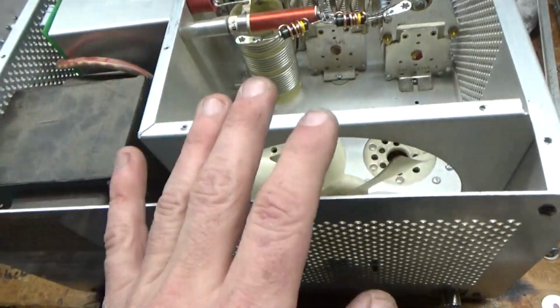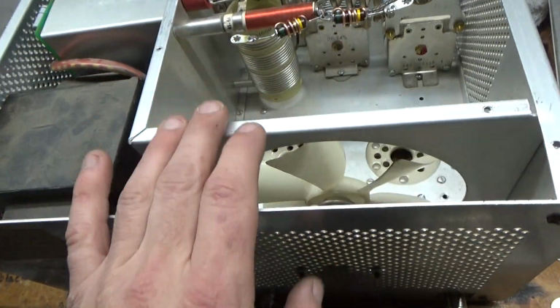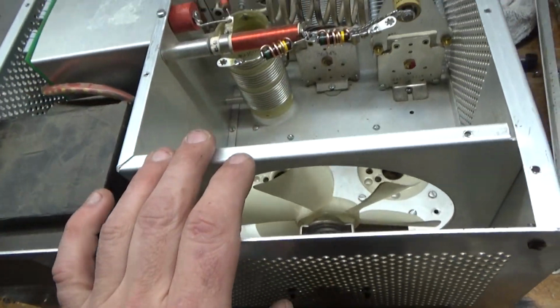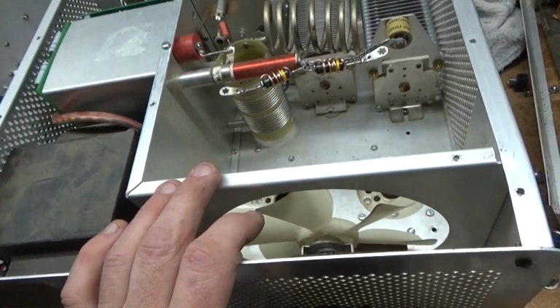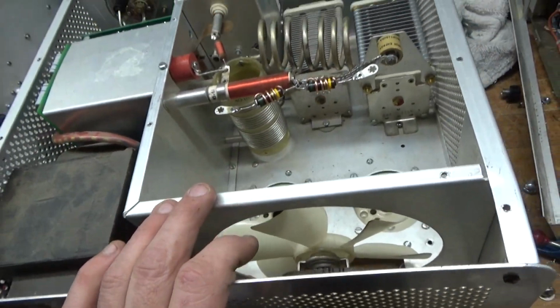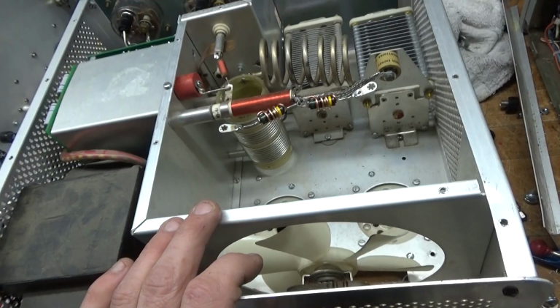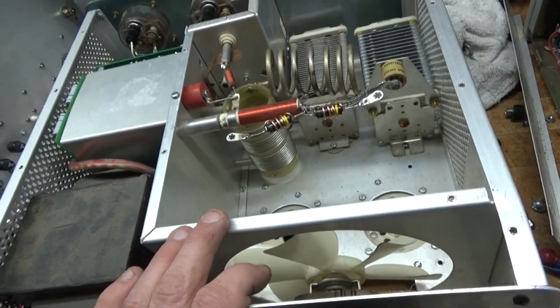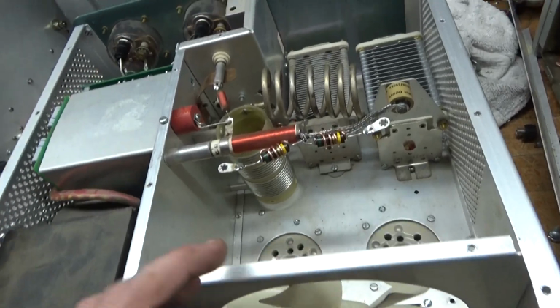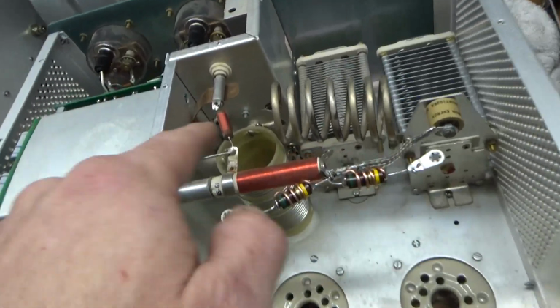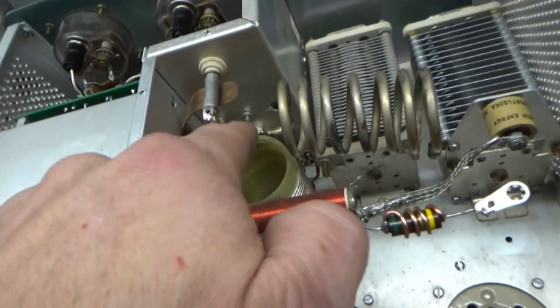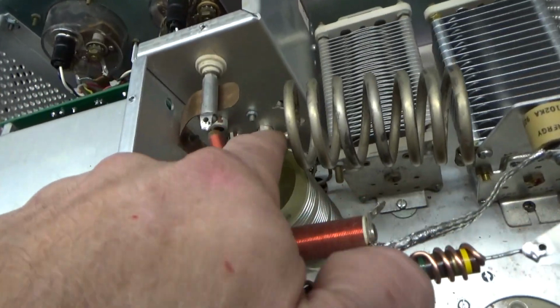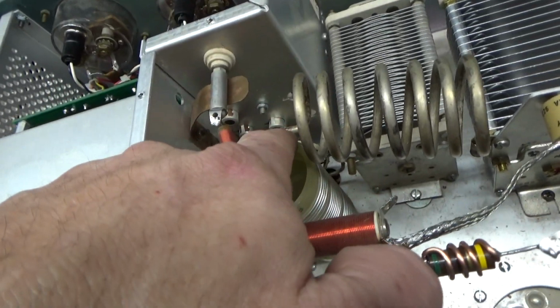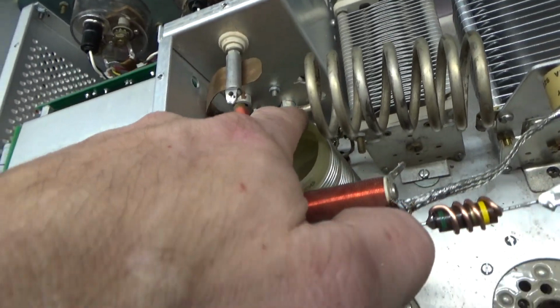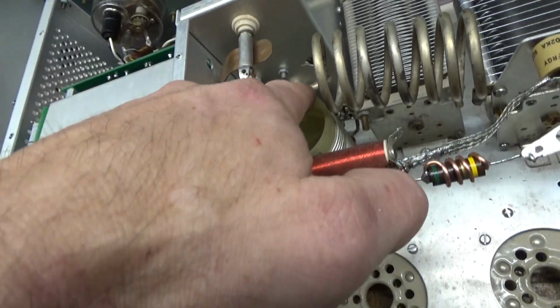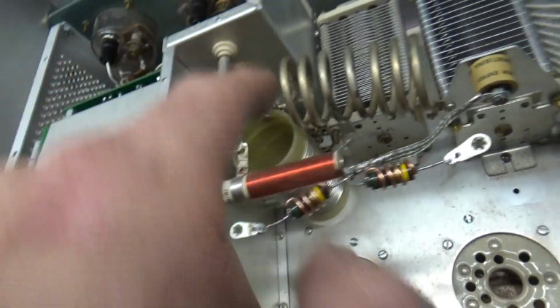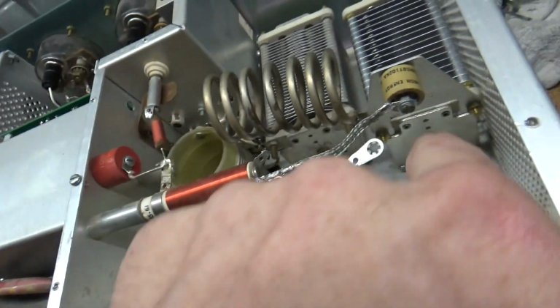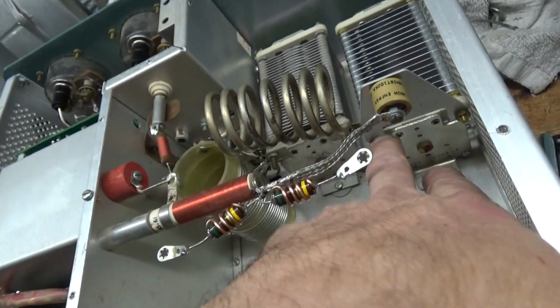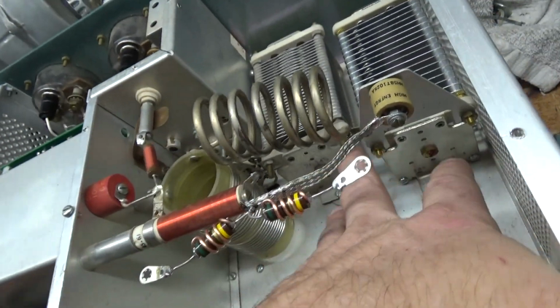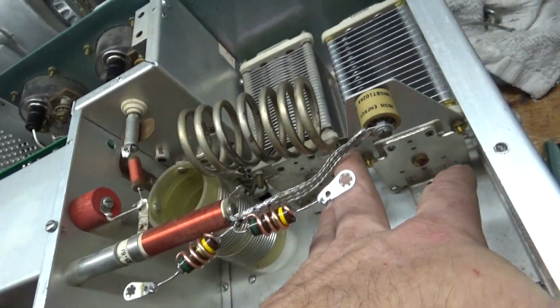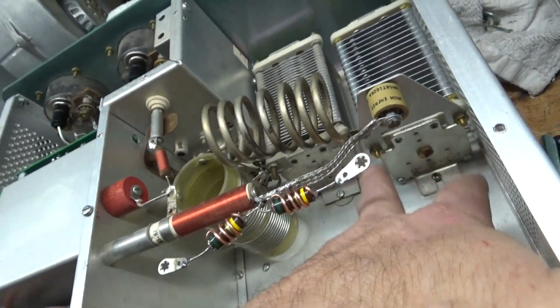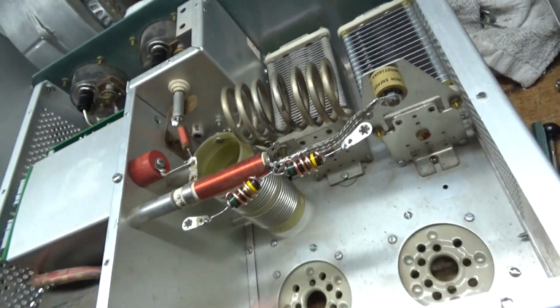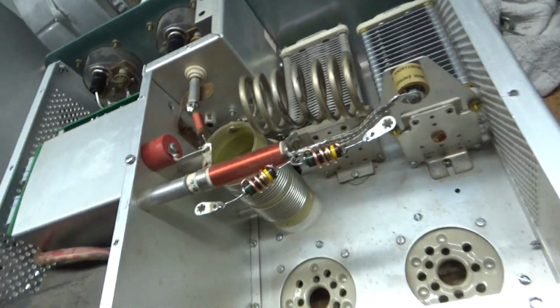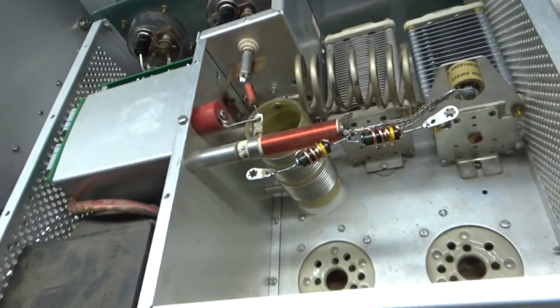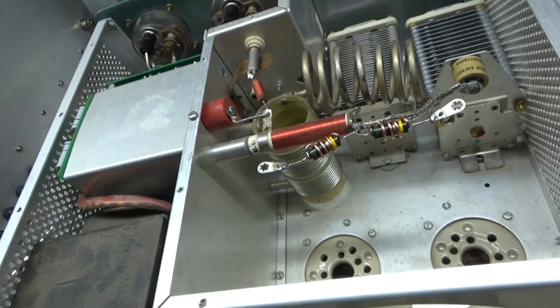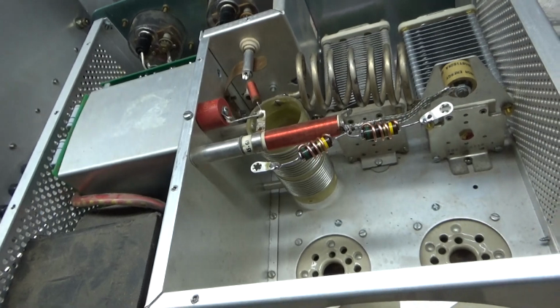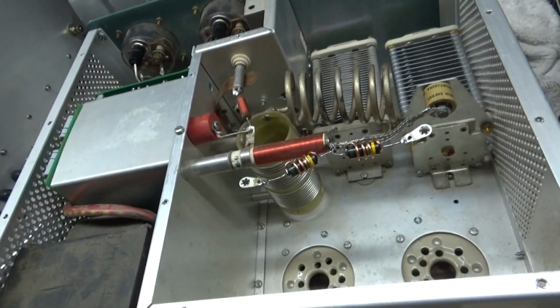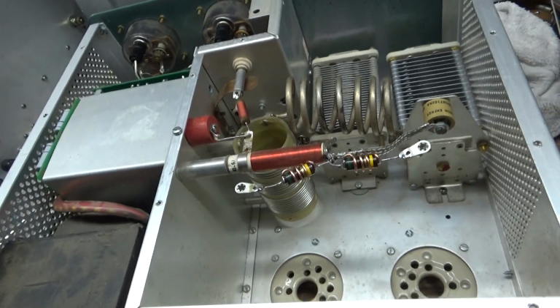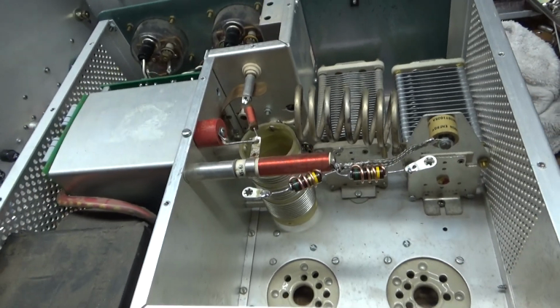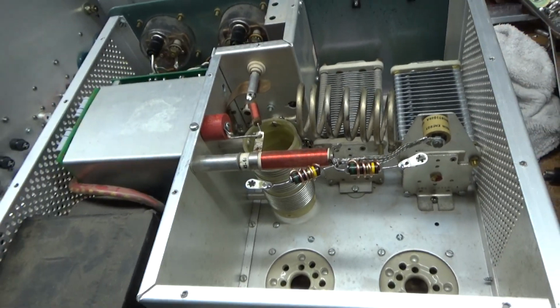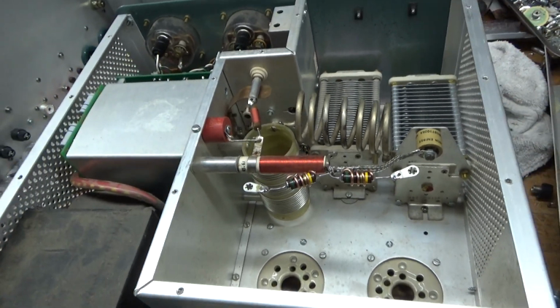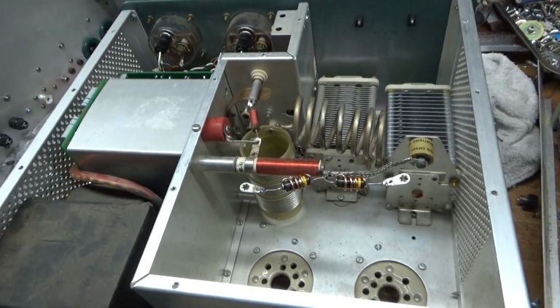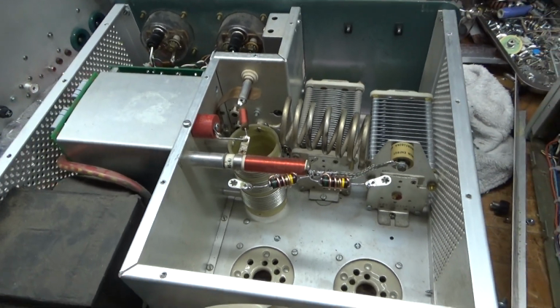Also touched up on that solder joint over here and the solder over here. This thing needed a lot of work. I'll show you the bottom — I'll be right back.